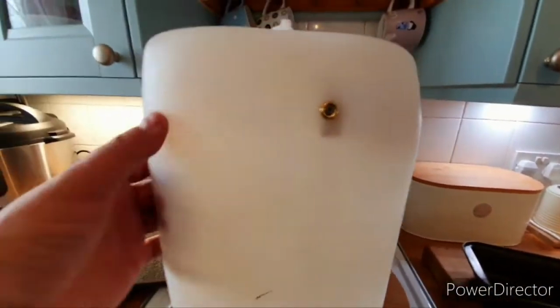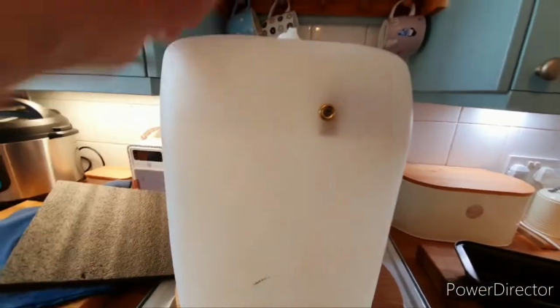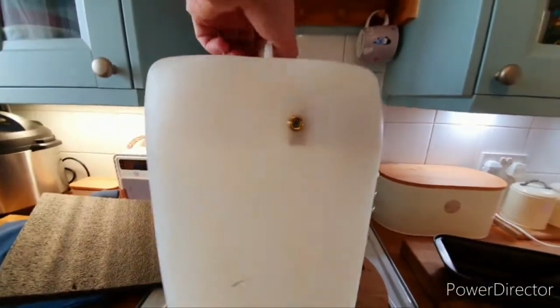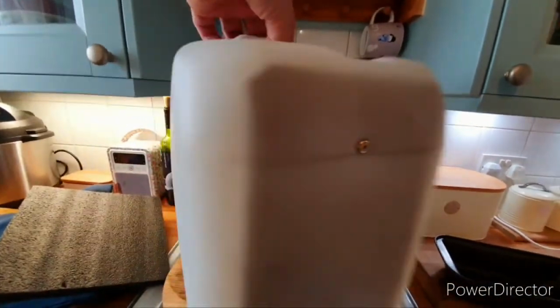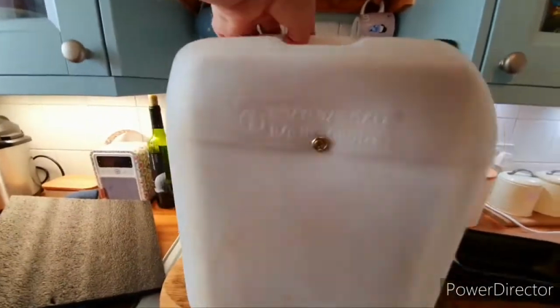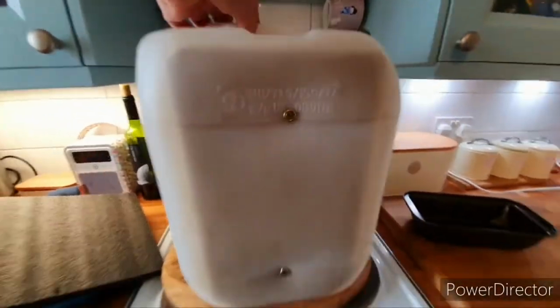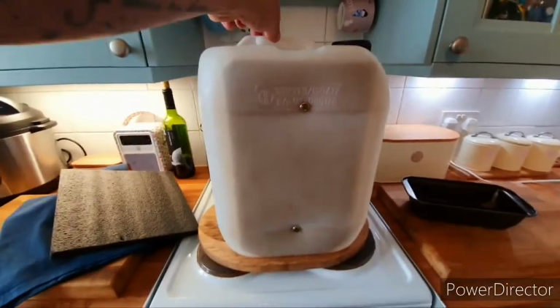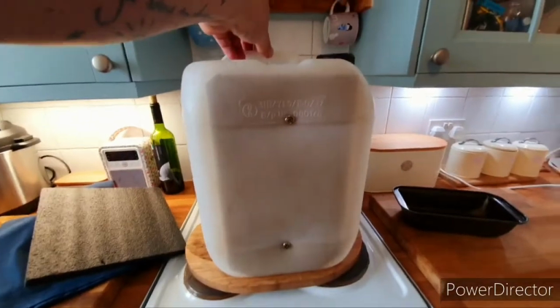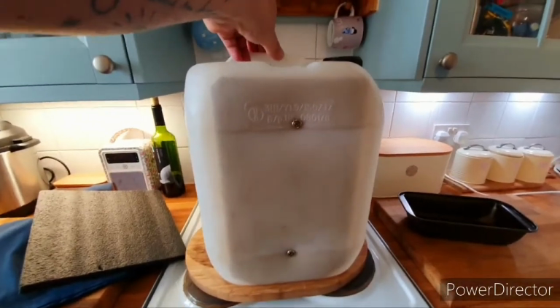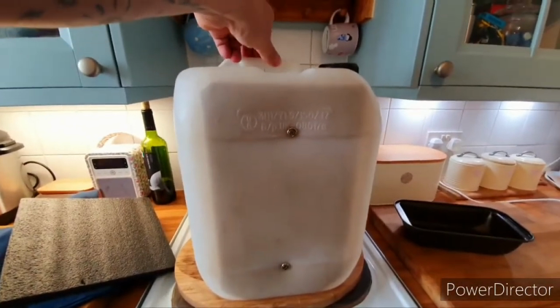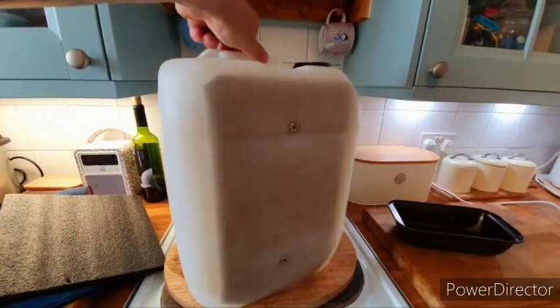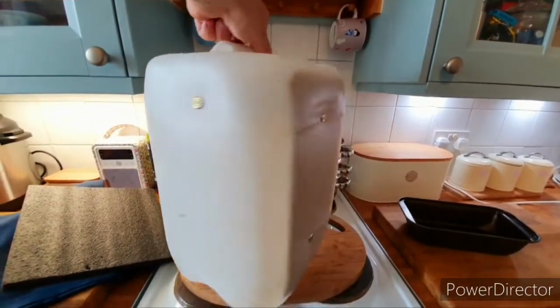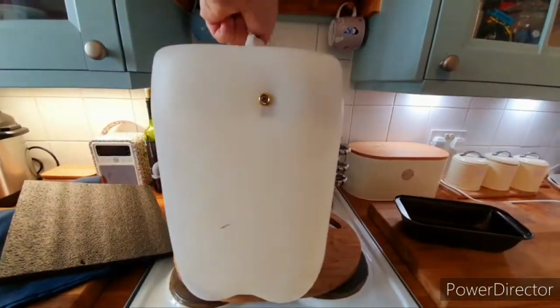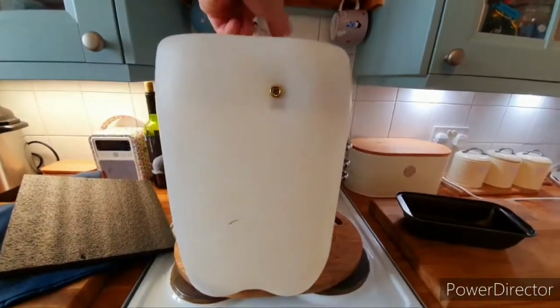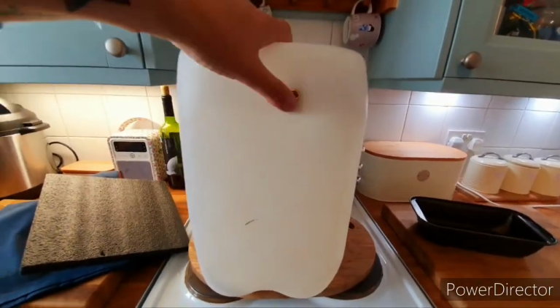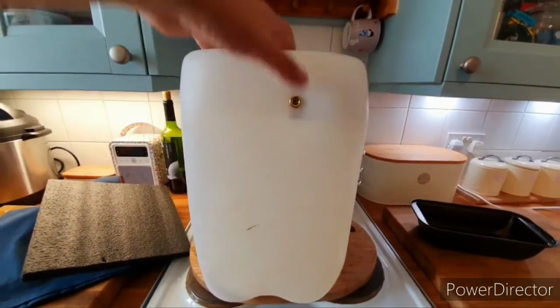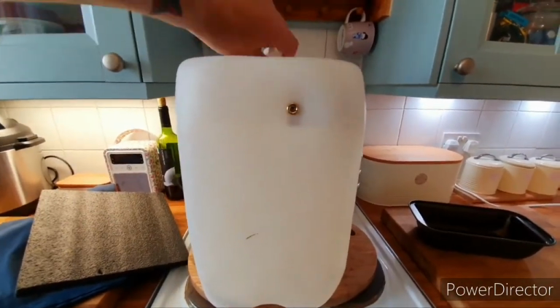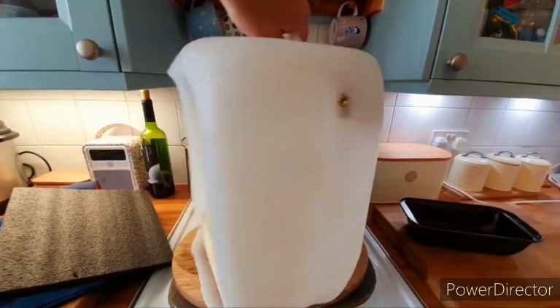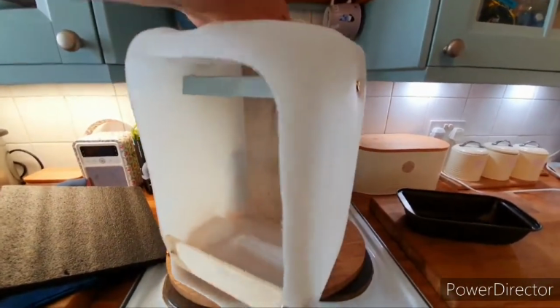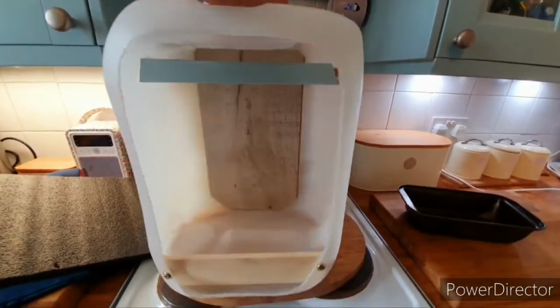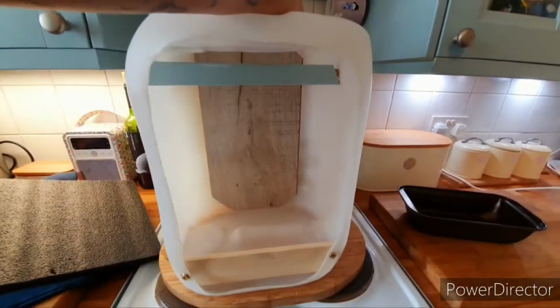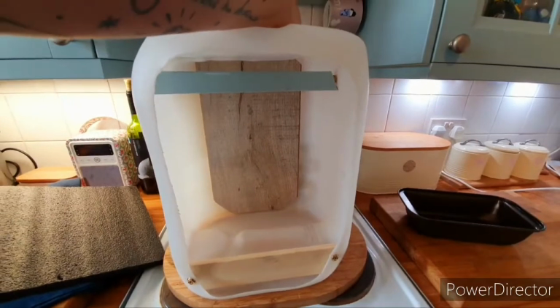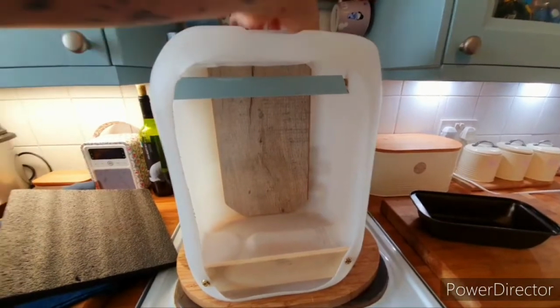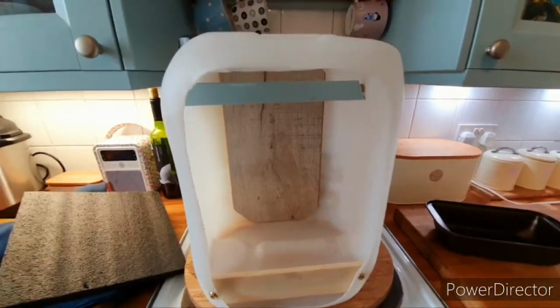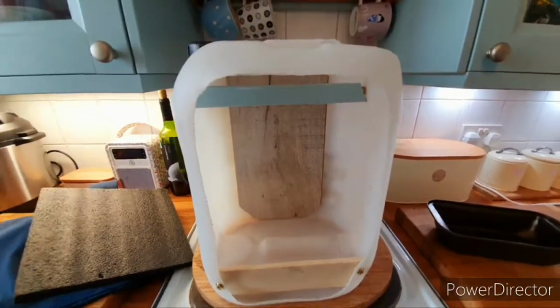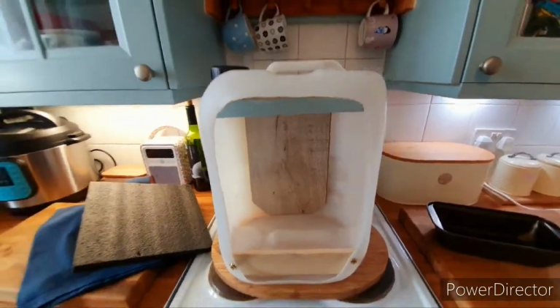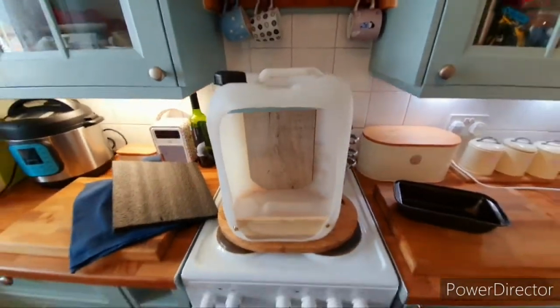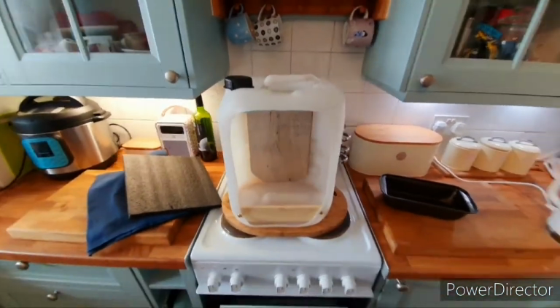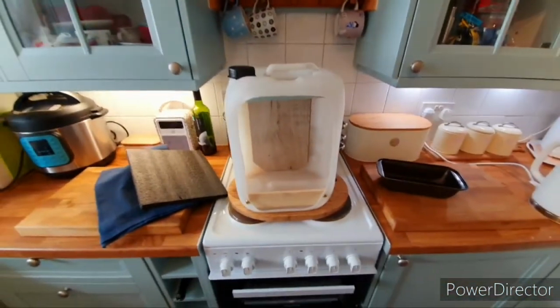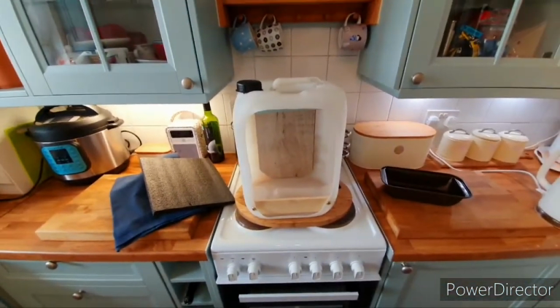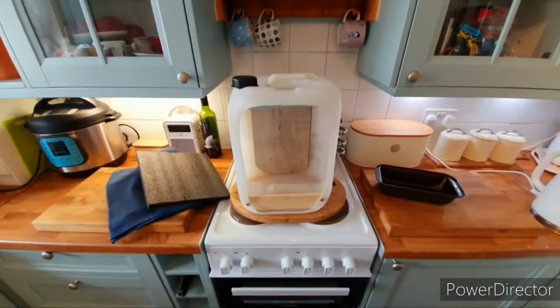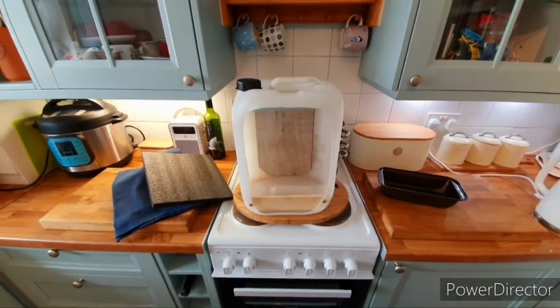We just screwed the backstop straight into the back of it. That's my hanging rail, and that's my BB trap.